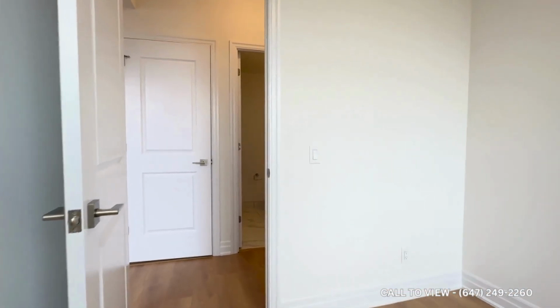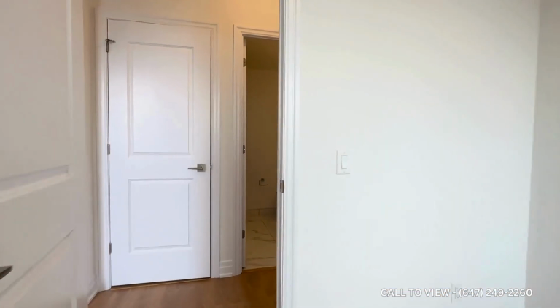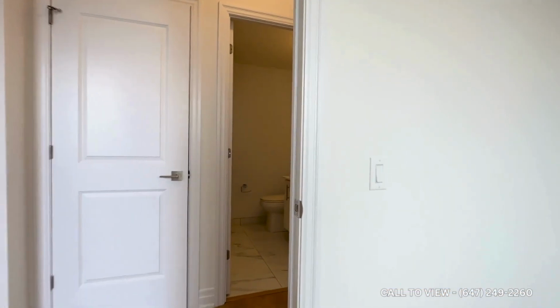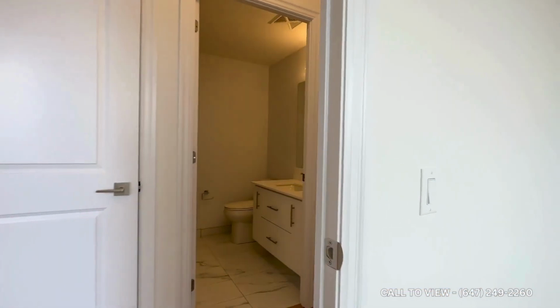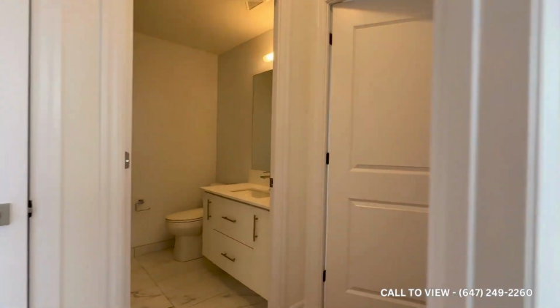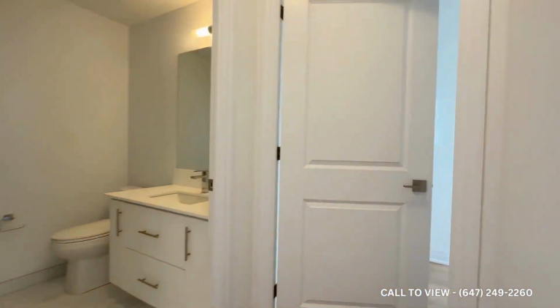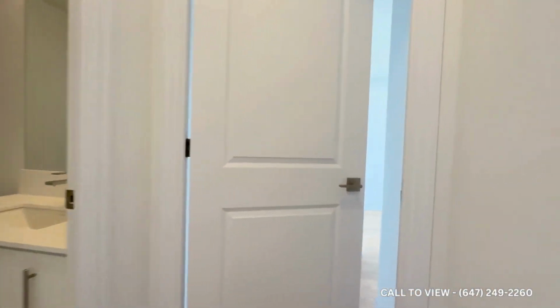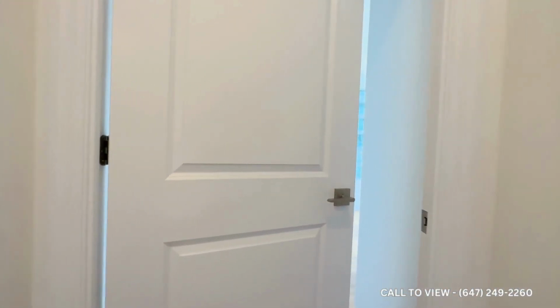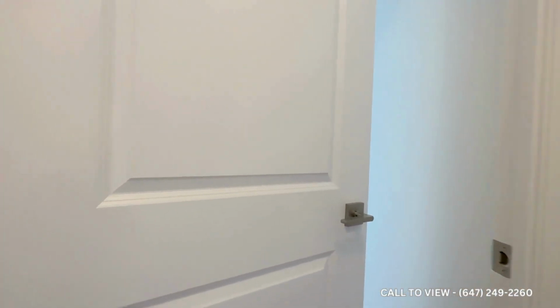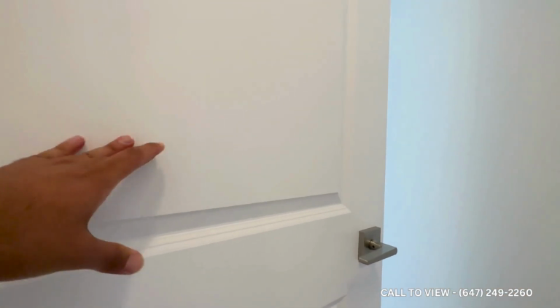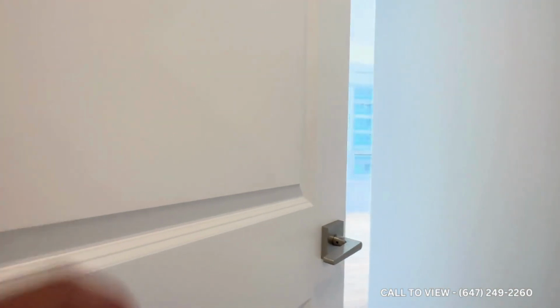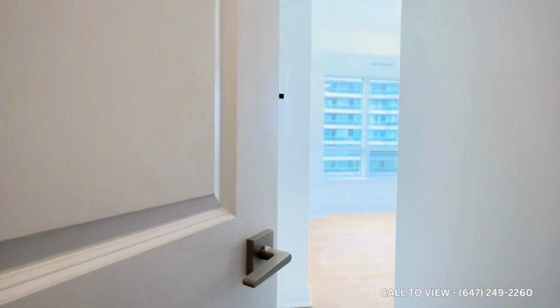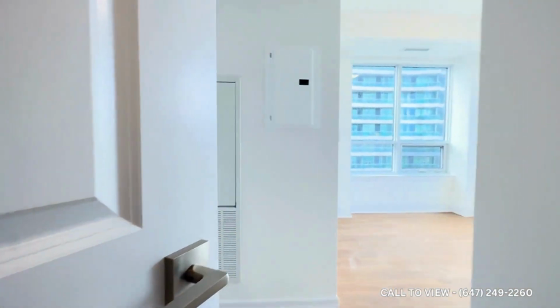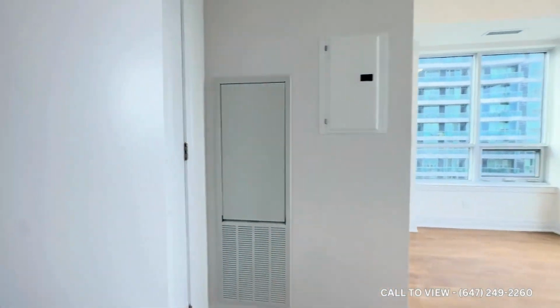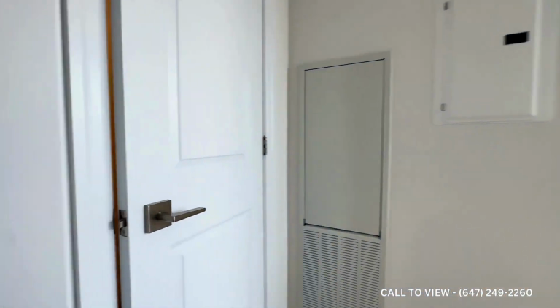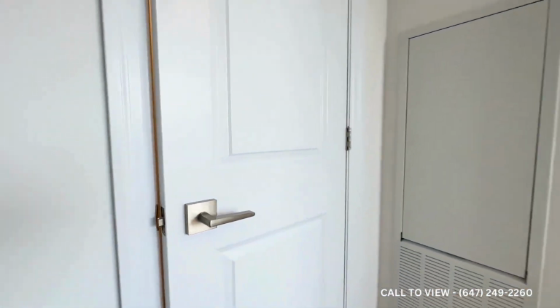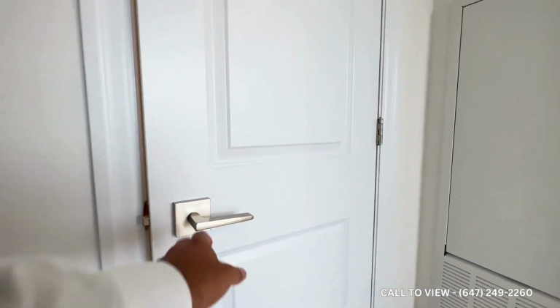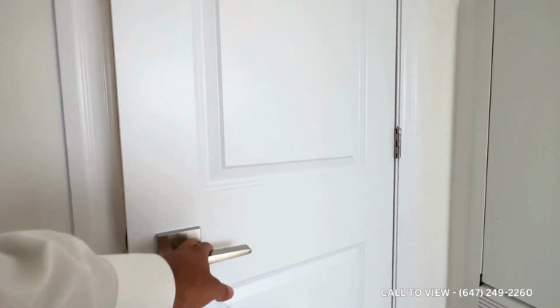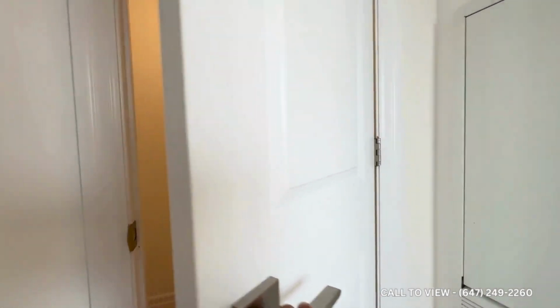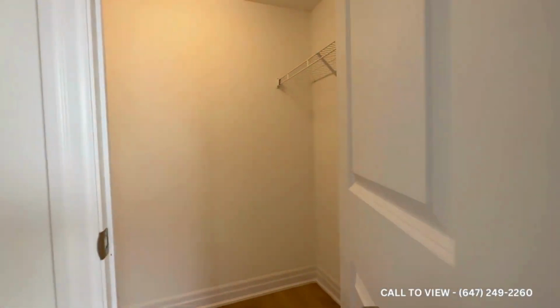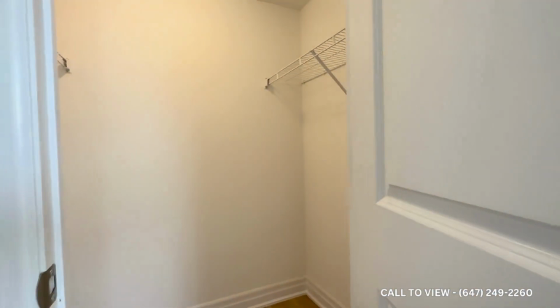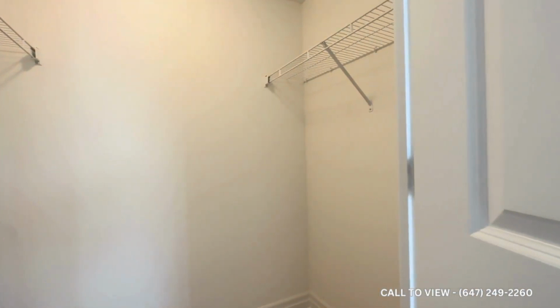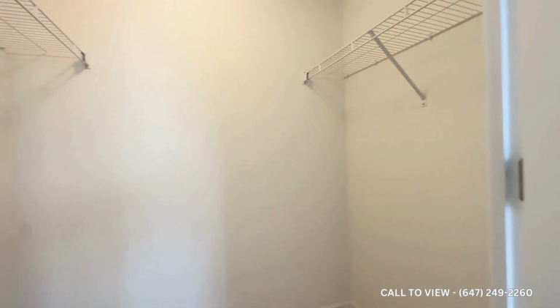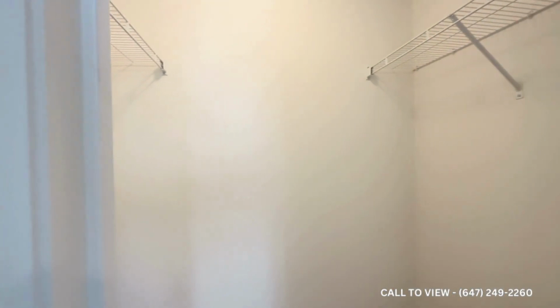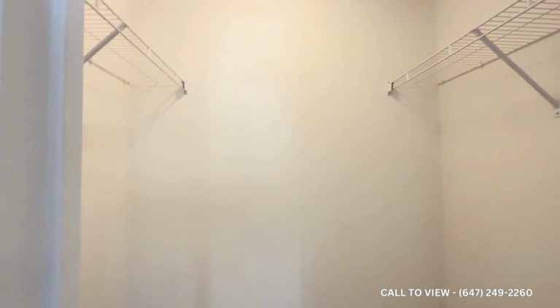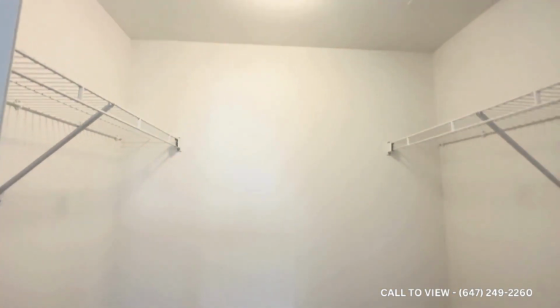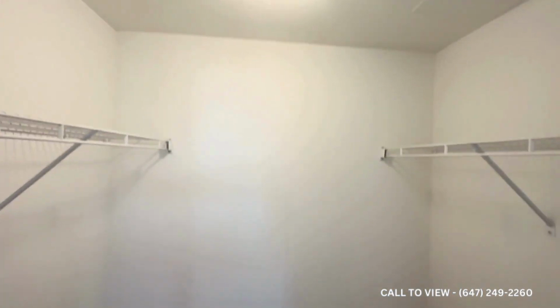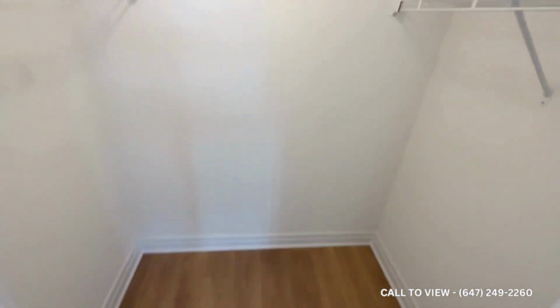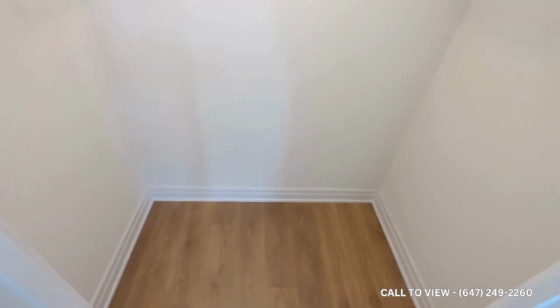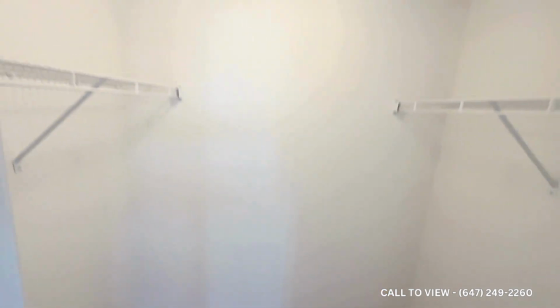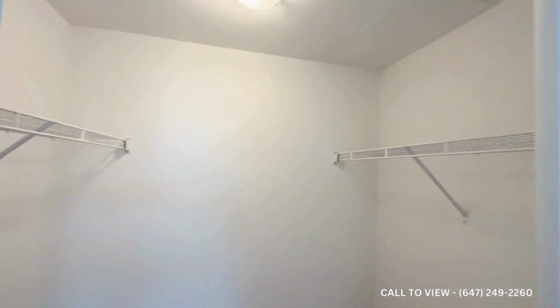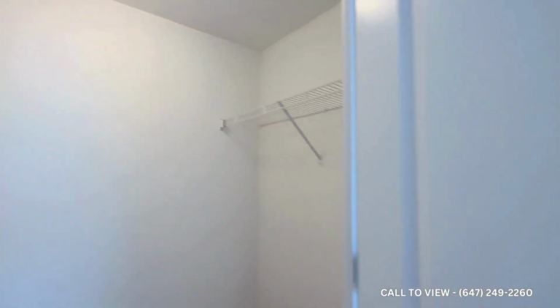As I move throughout the unit, on my right-hand side over here, we have the primary bedroom. Going in, on the left-hand side you have a walk-in closet, which is a massive size. You have shelving on both sides — it's a very big space.